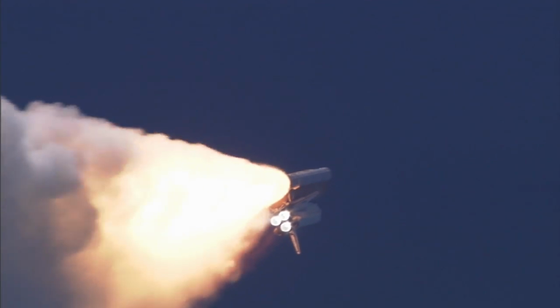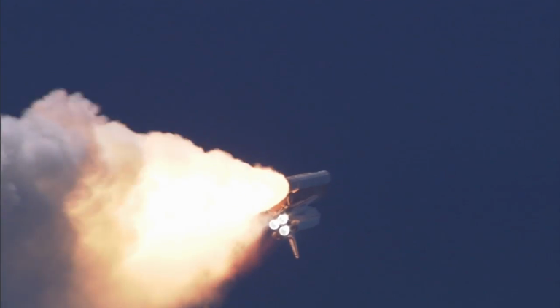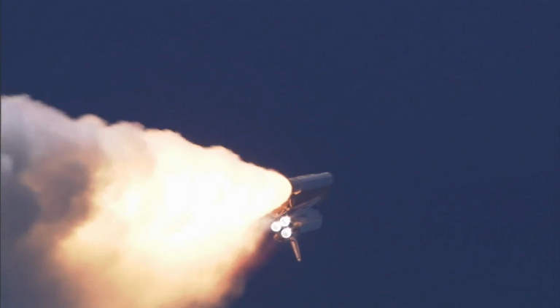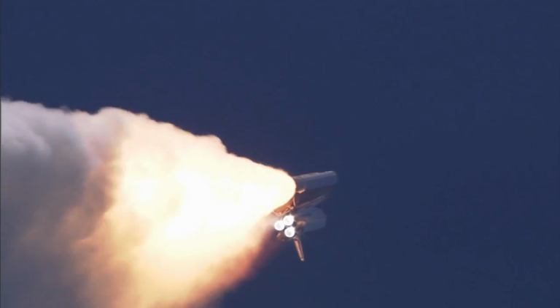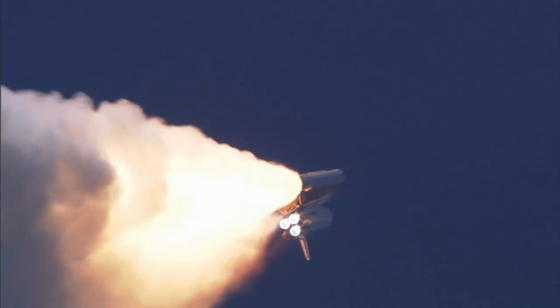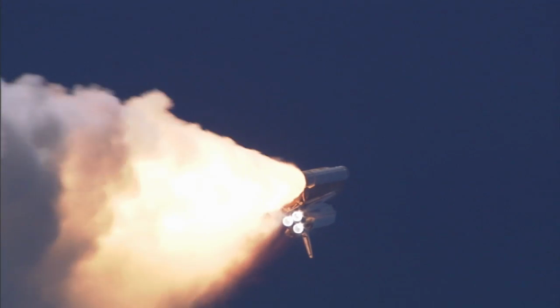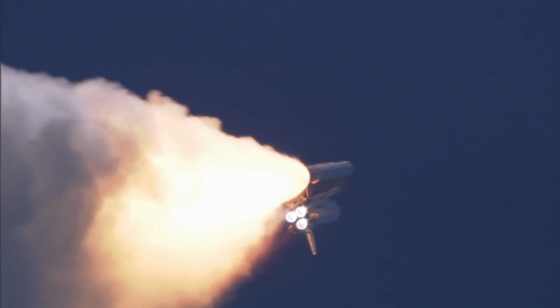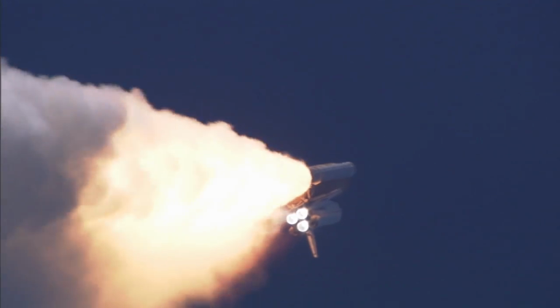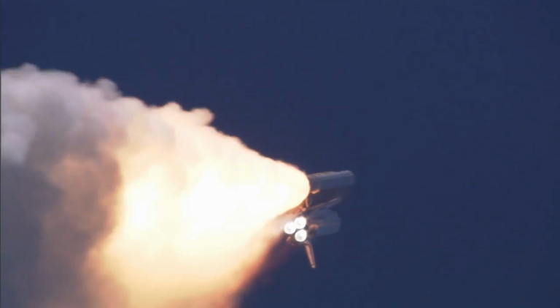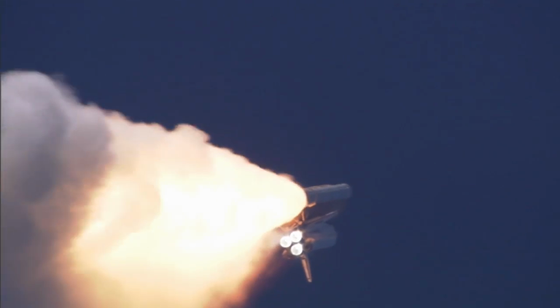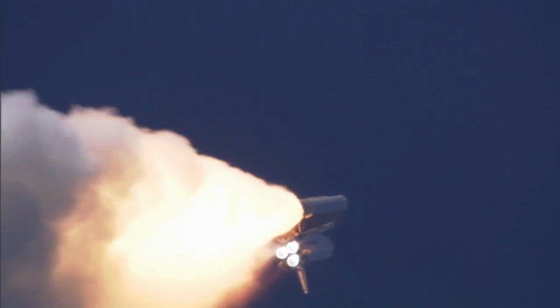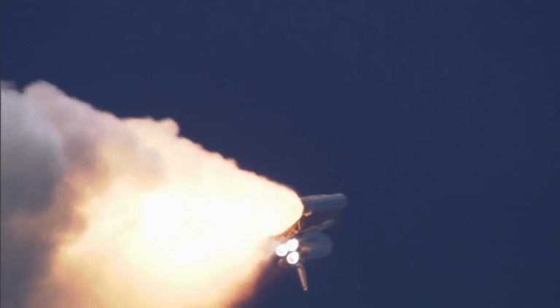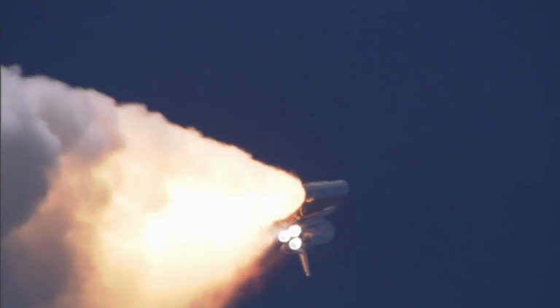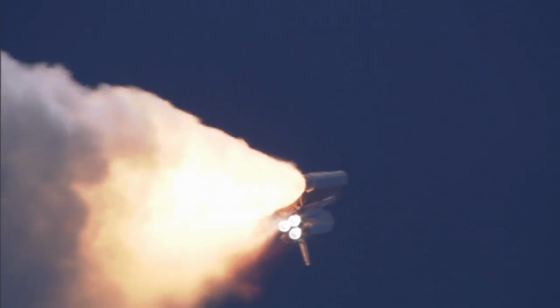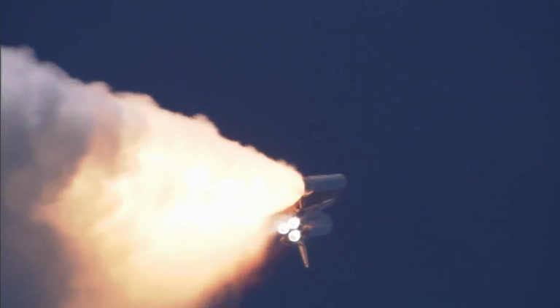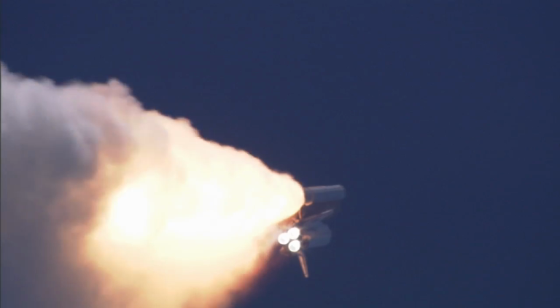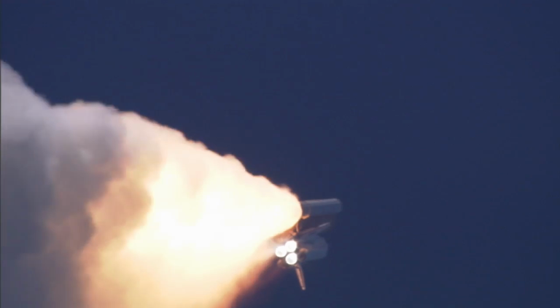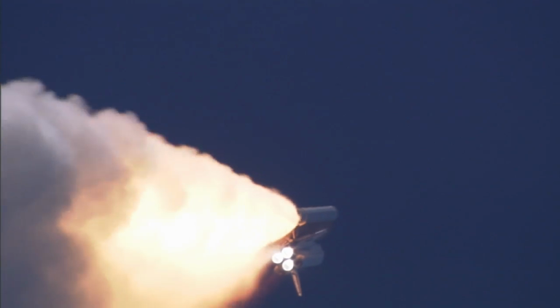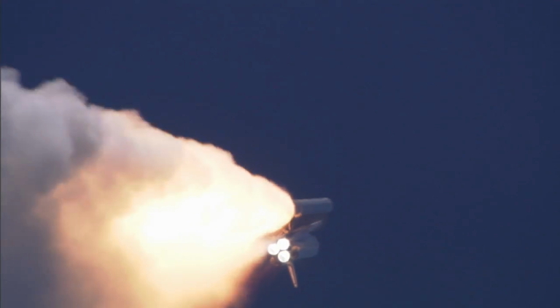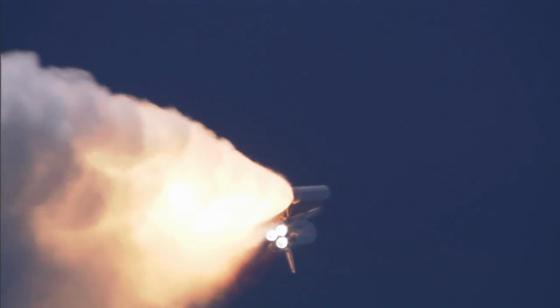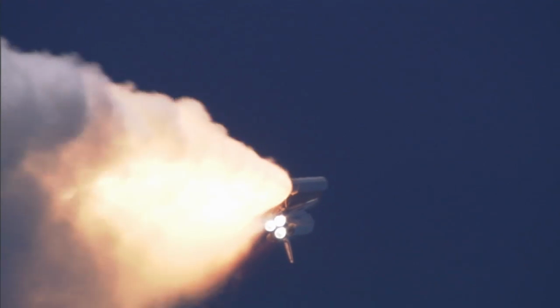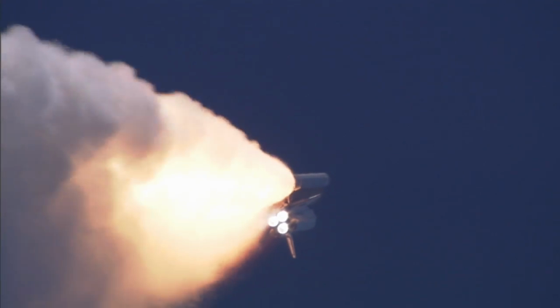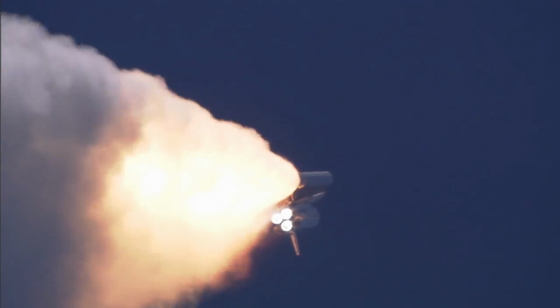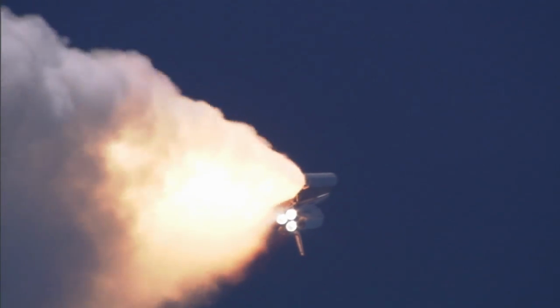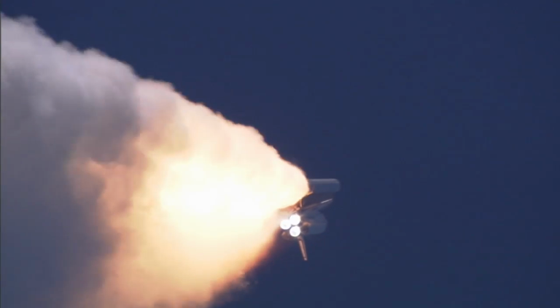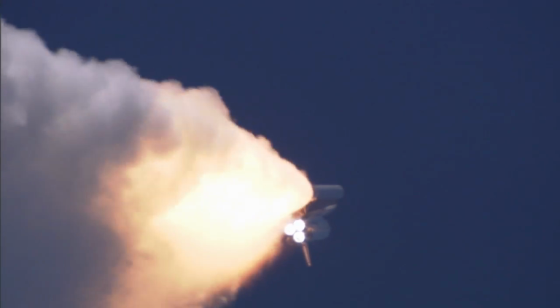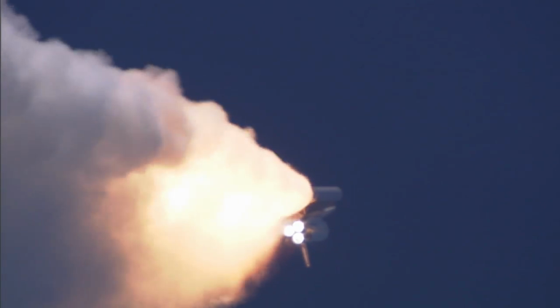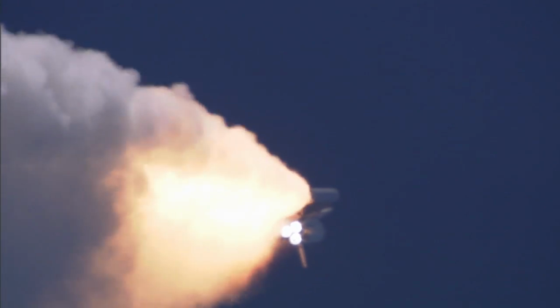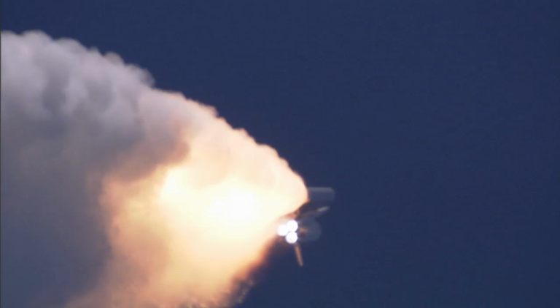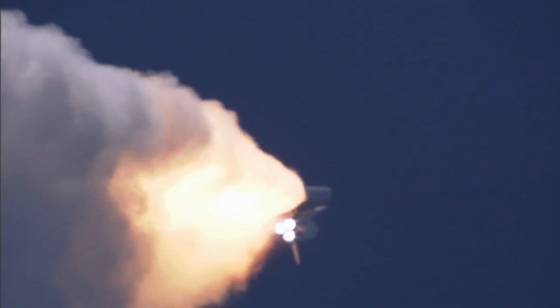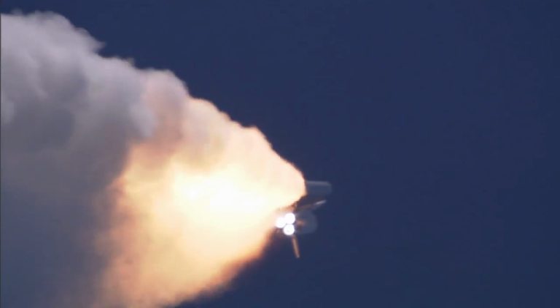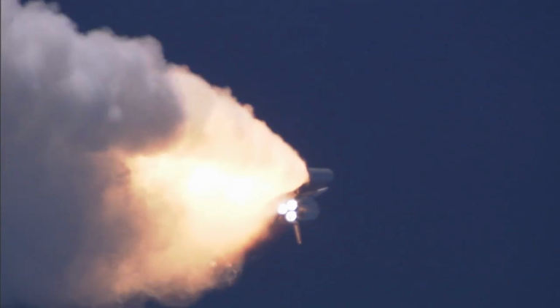The engines are now beginning to throttle back up. Atlantis, you are go at throttle up. Copy, go at throttle up.